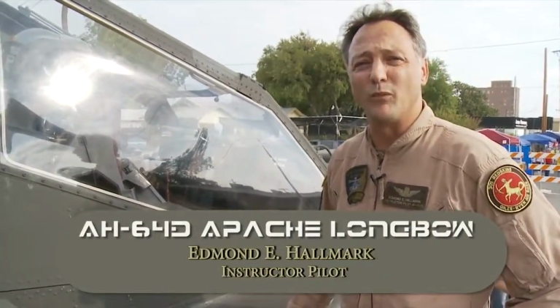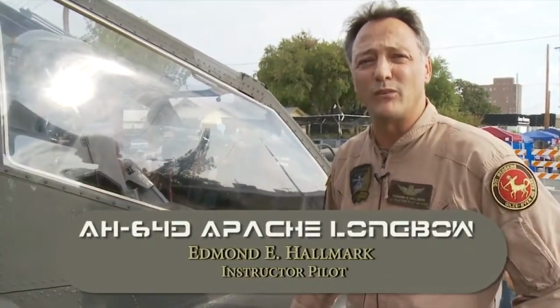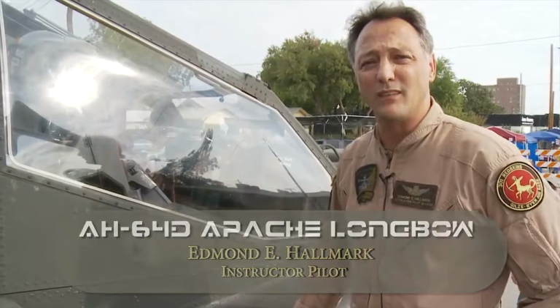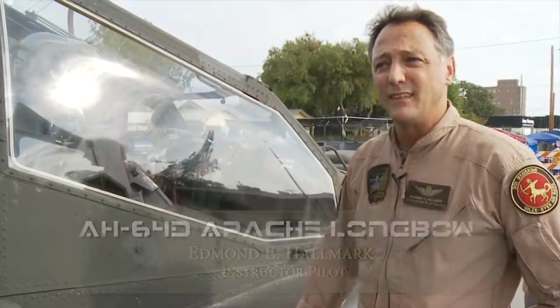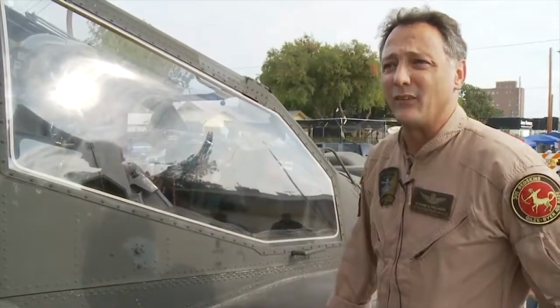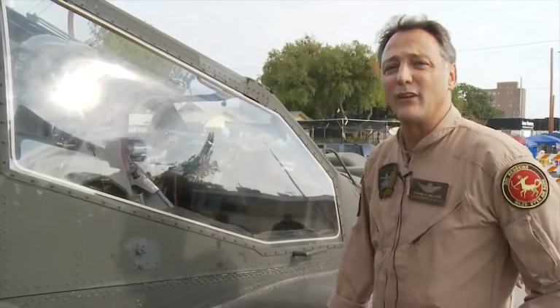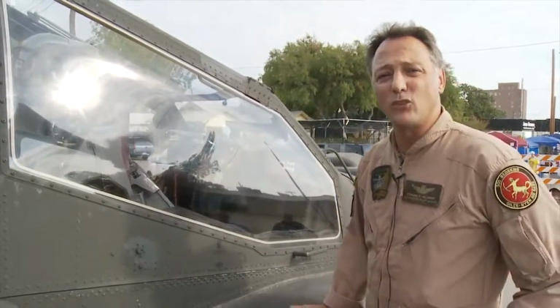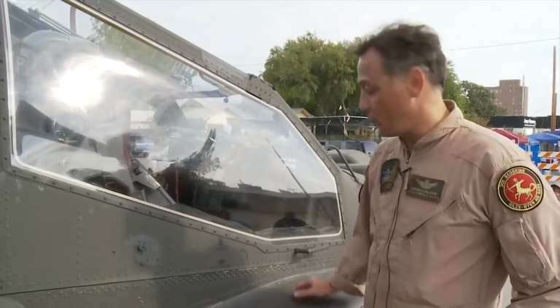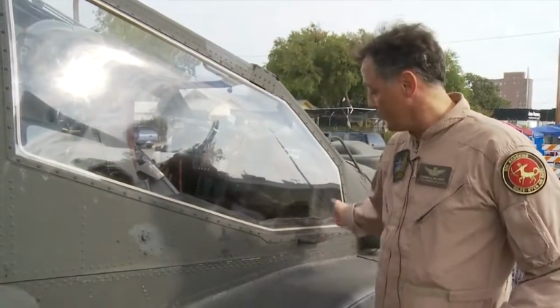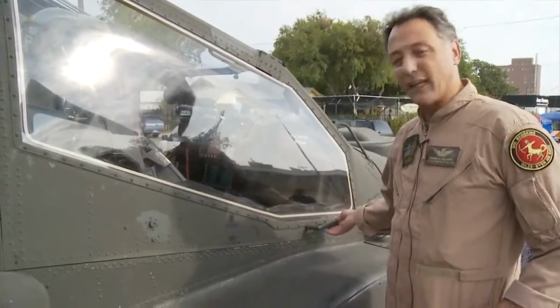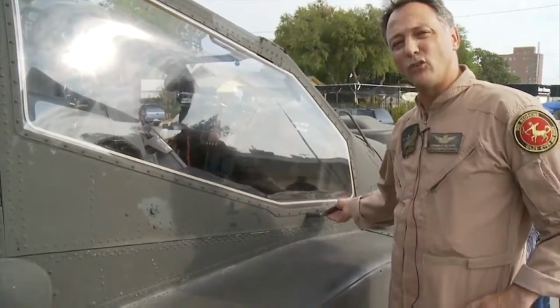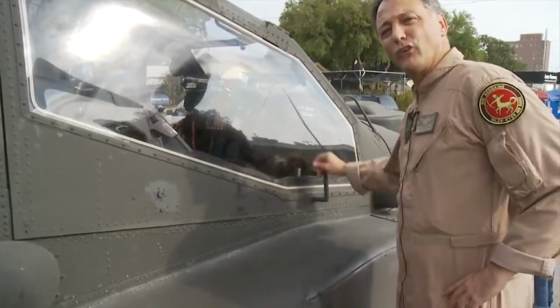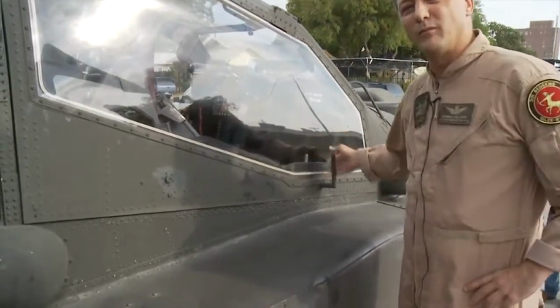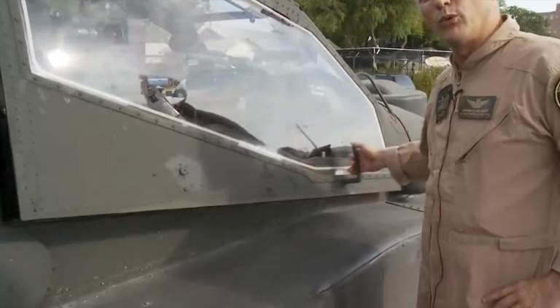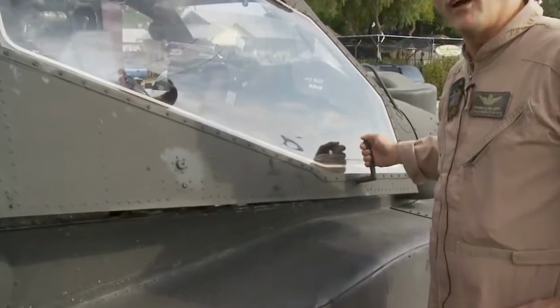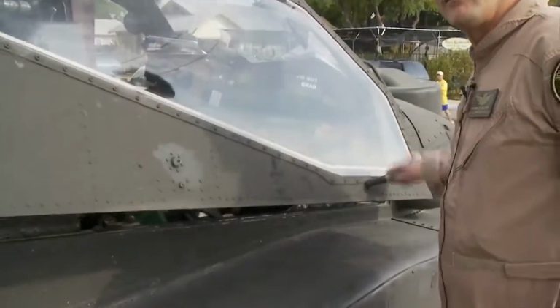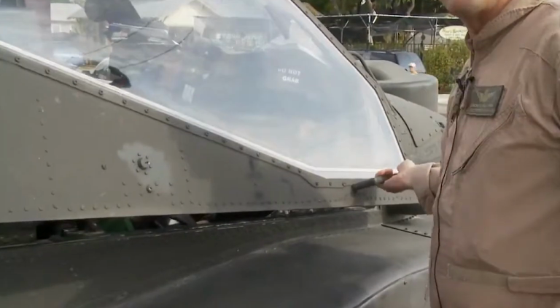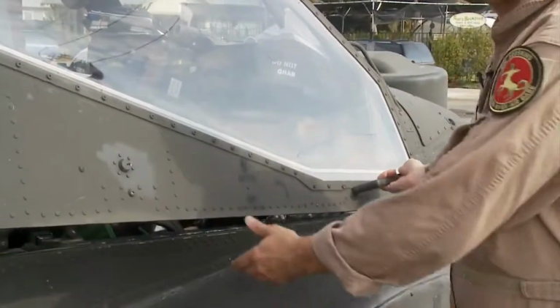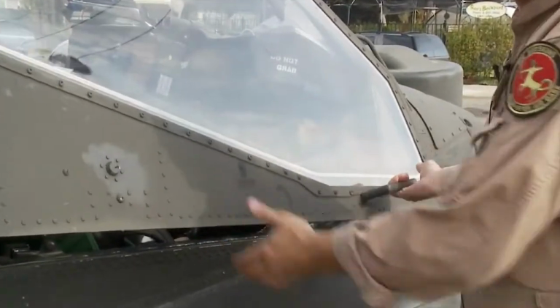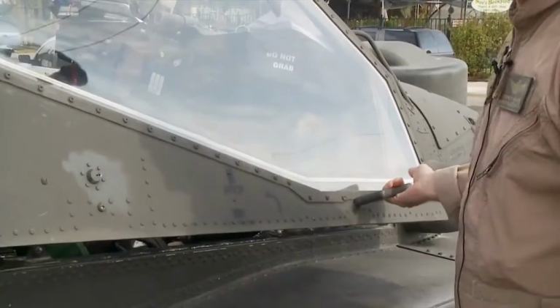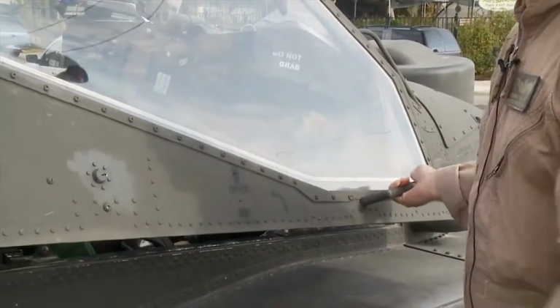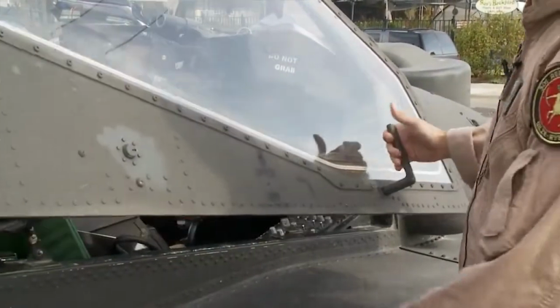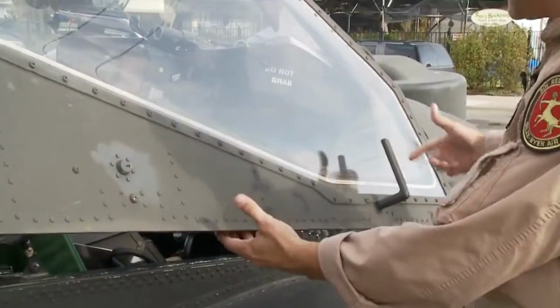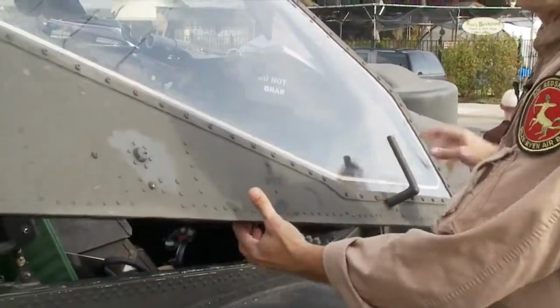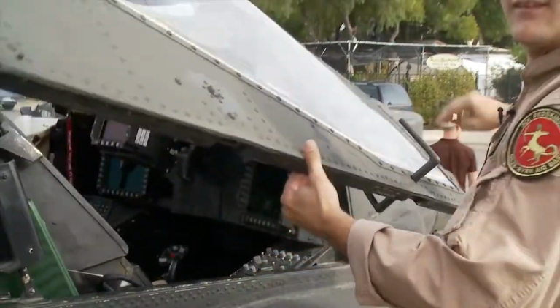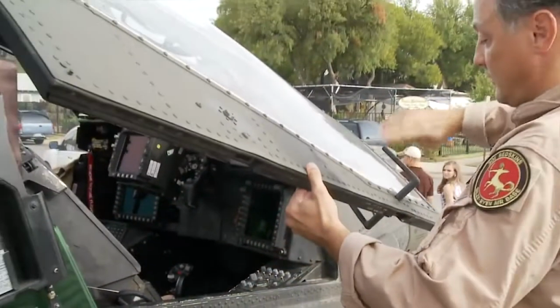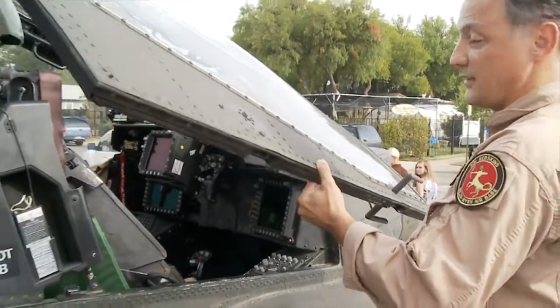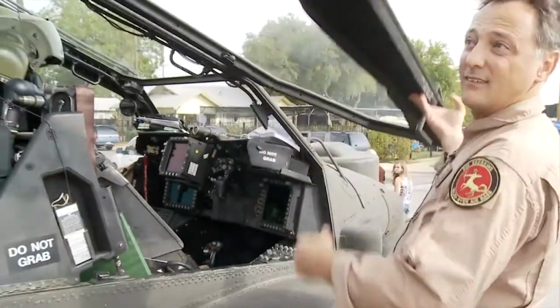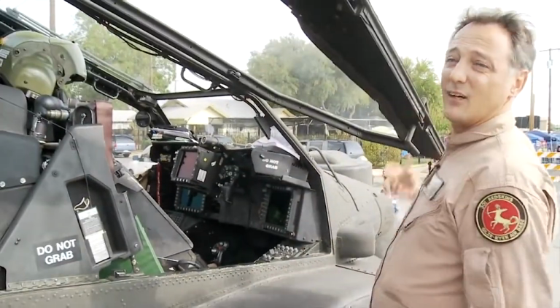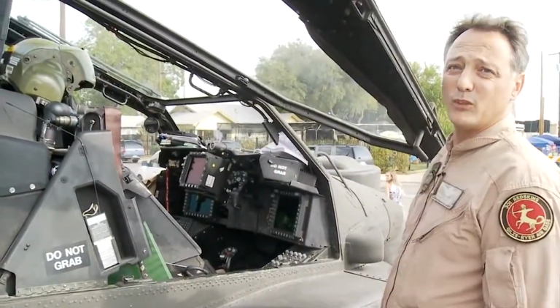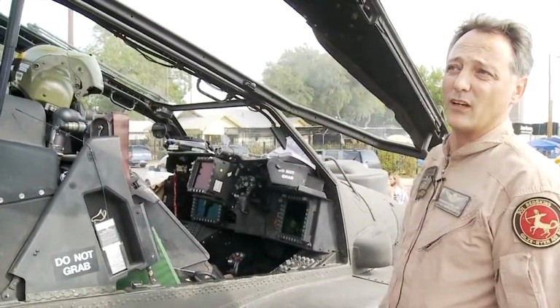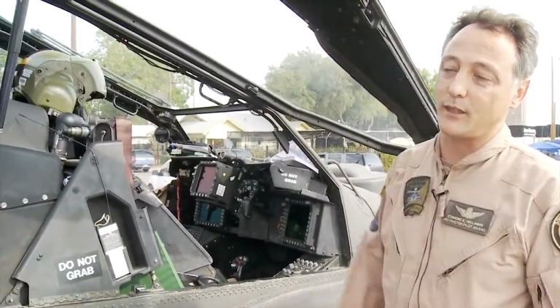The way these doors open is the handle gets turned up, pull the door out, turn it back and it'll lock into place. However, if you leave it open — down, up, push it — it locks into place.